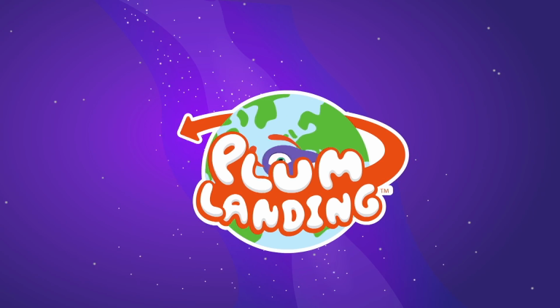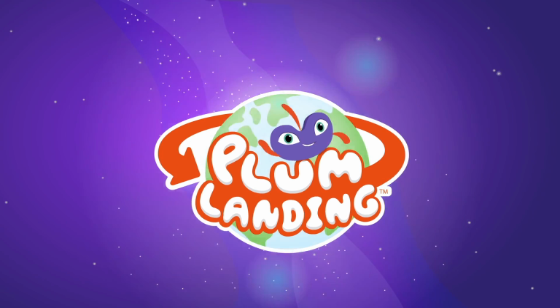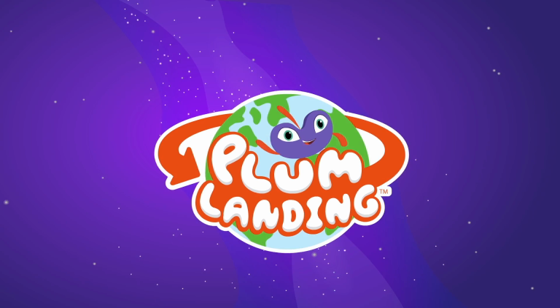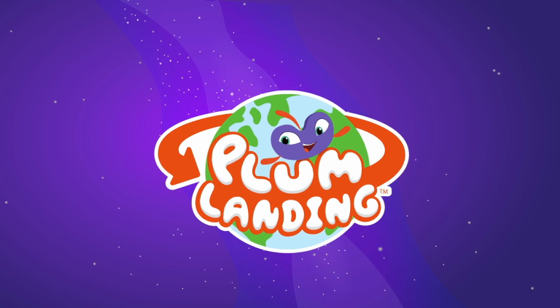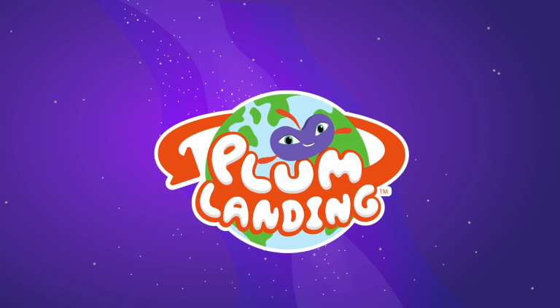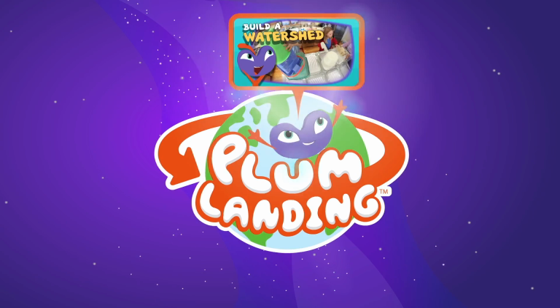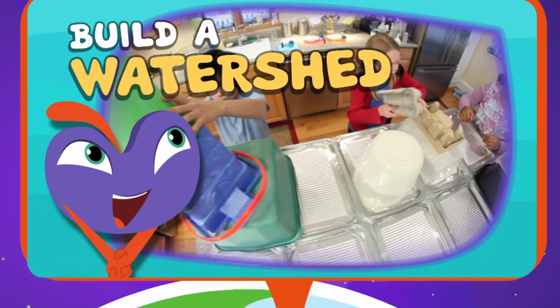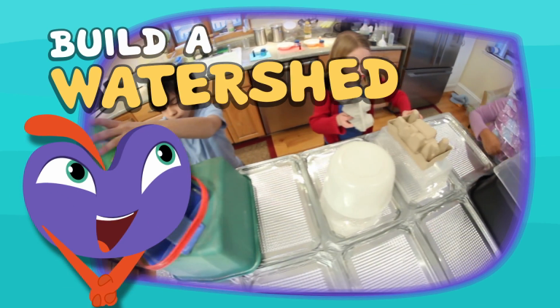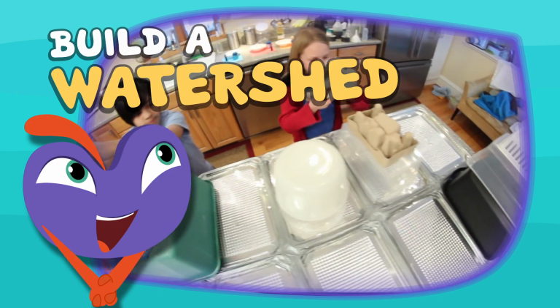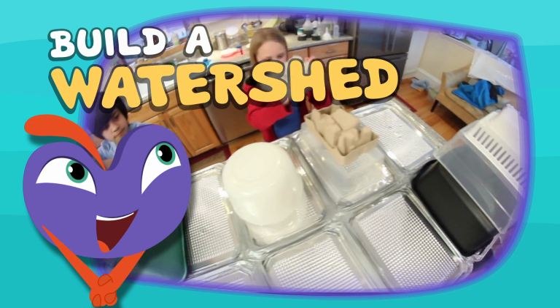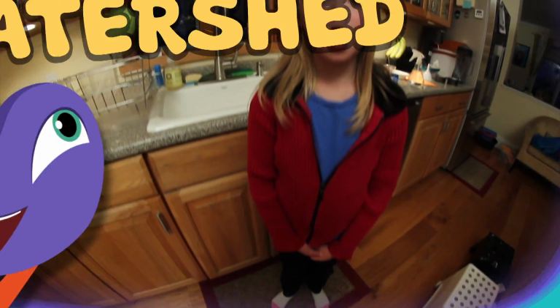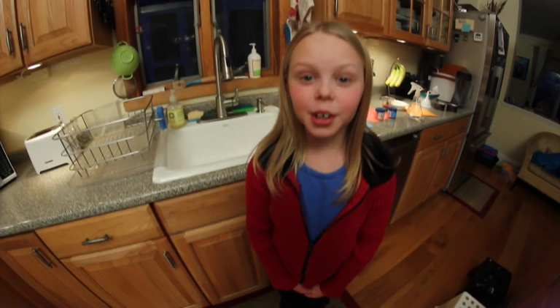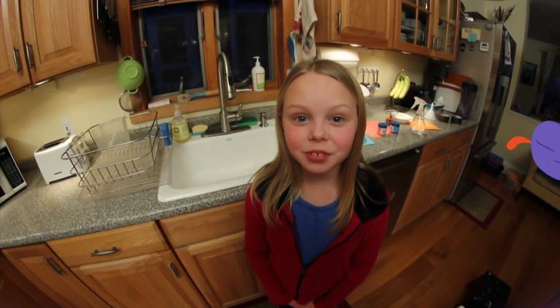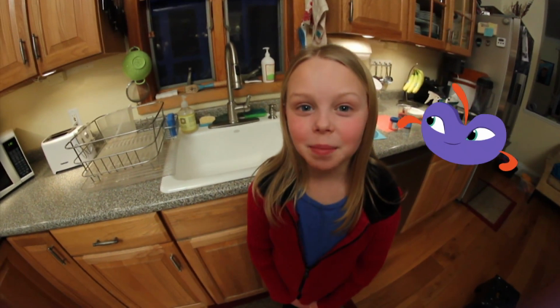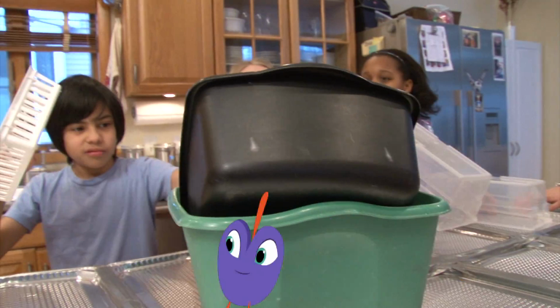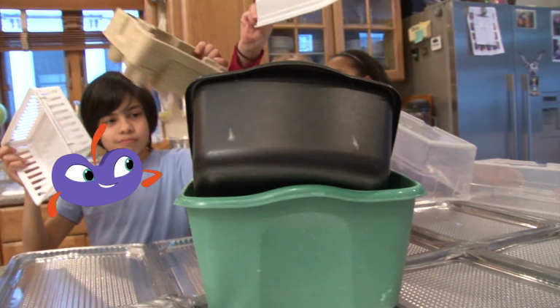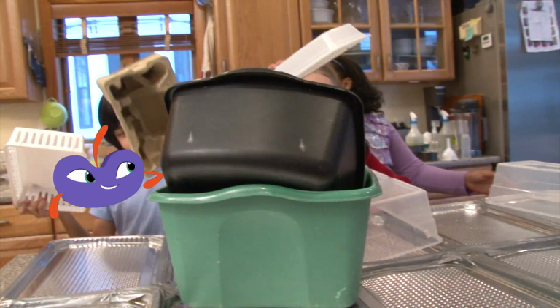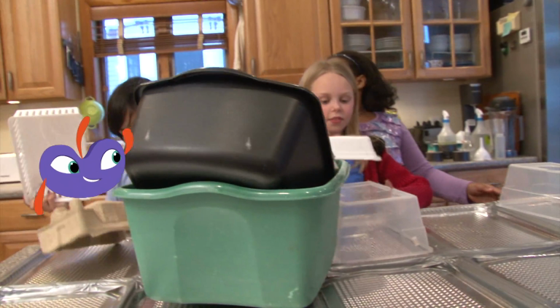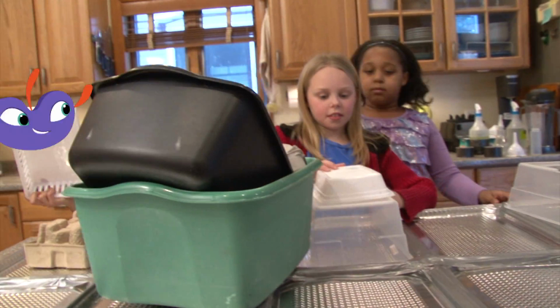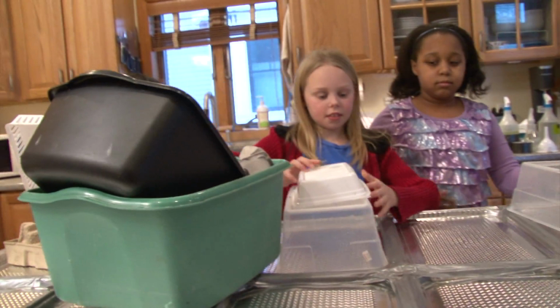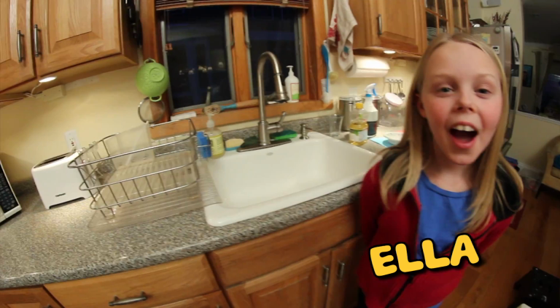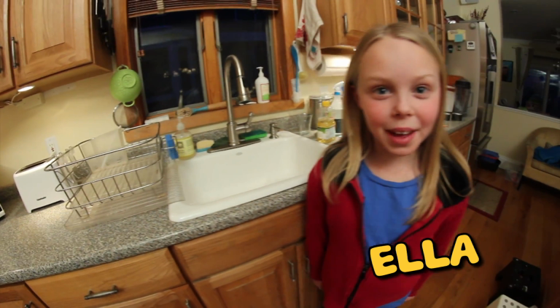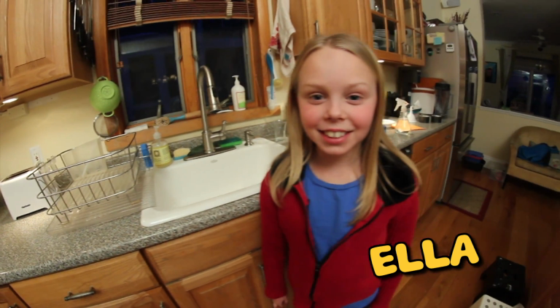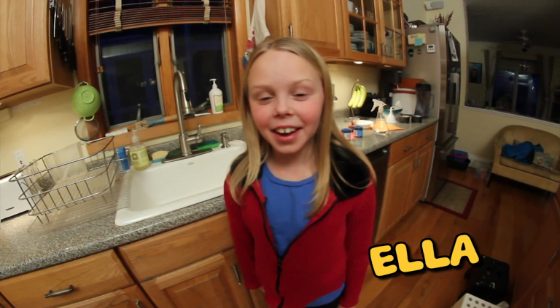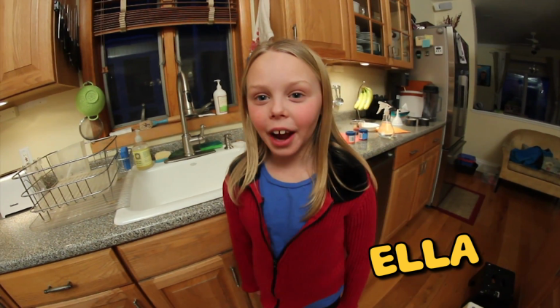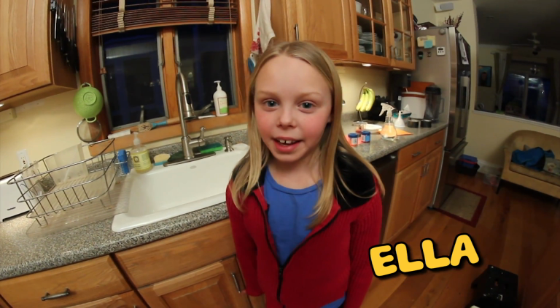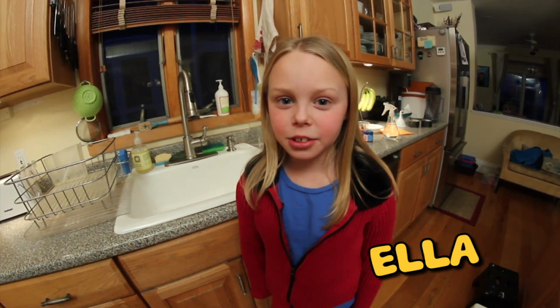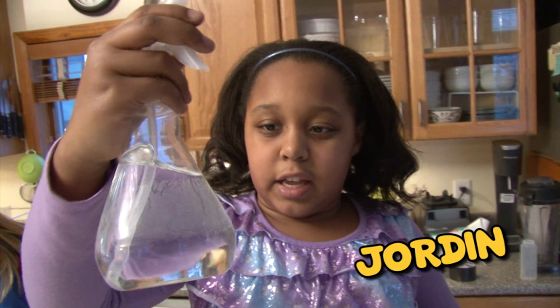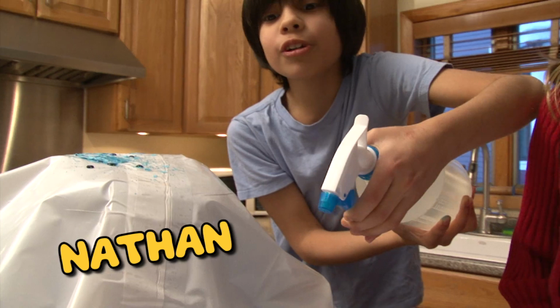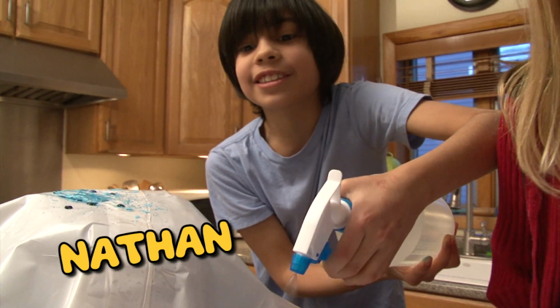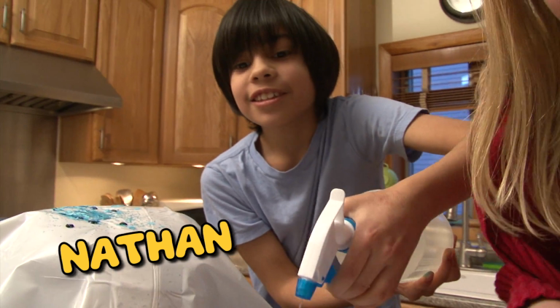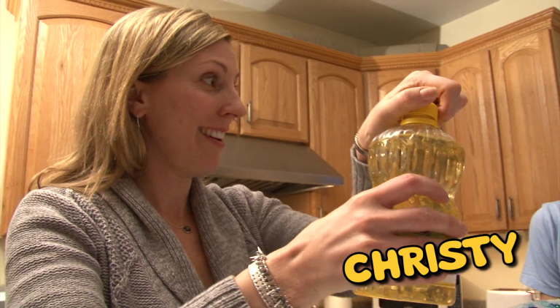Welcome to Blob Landing! Build a Watershed. We're on a mission to plot — we're going to find out where water goes when it rains. I'm Ella, and today we're at my house with Jordan, Nathan, and my mom, Christy.